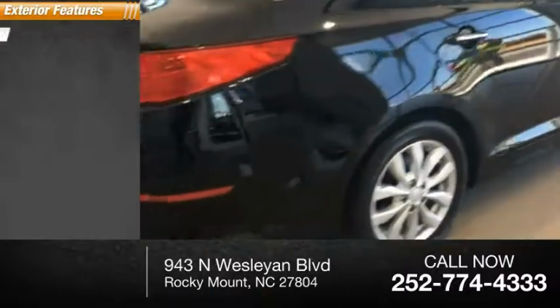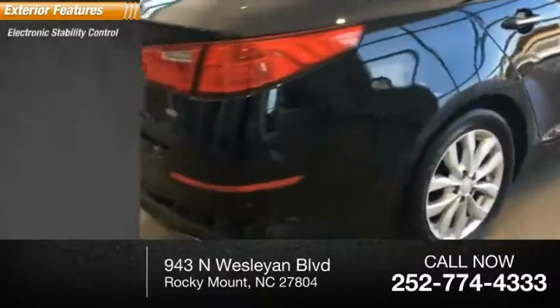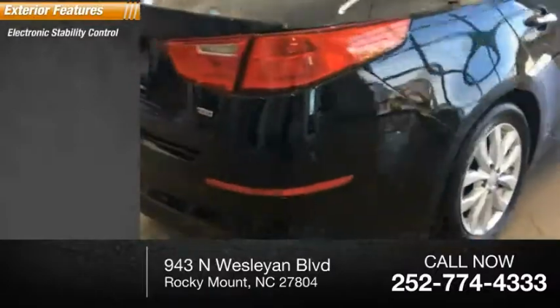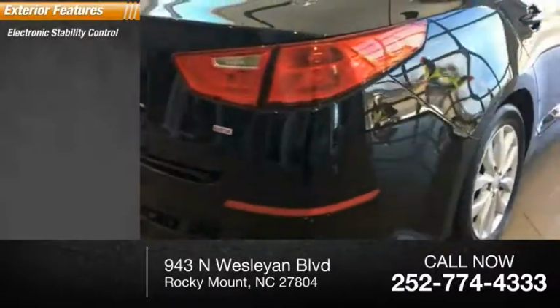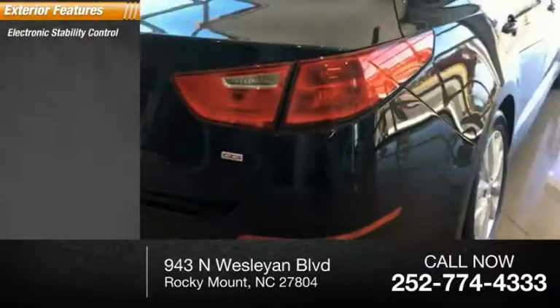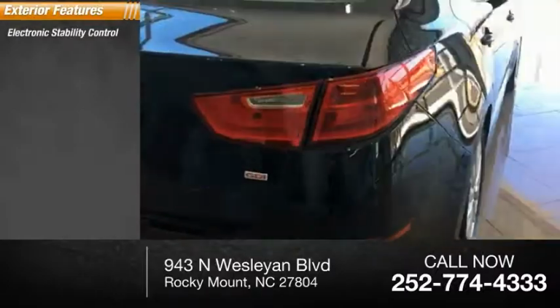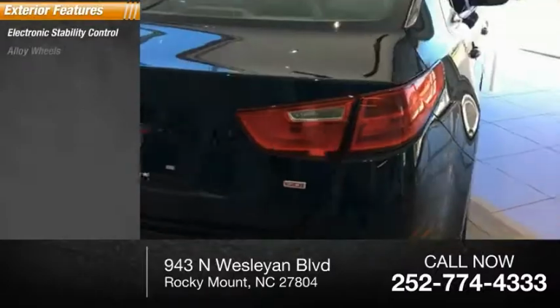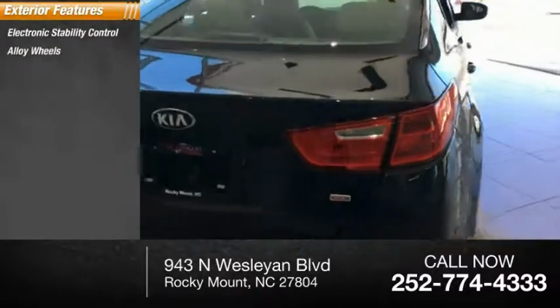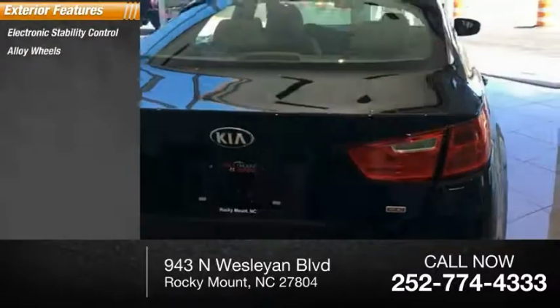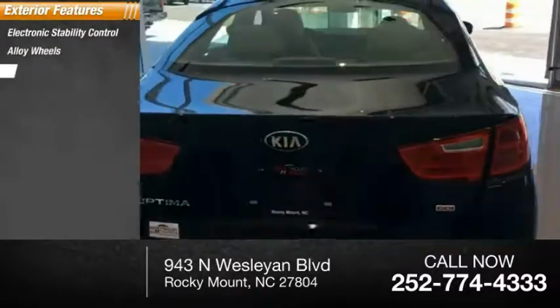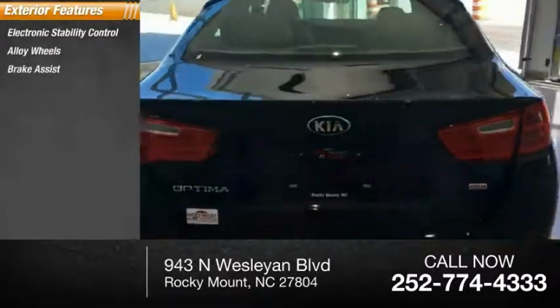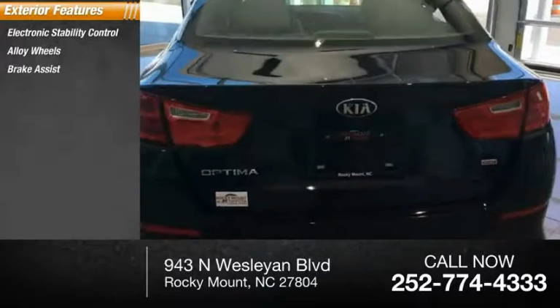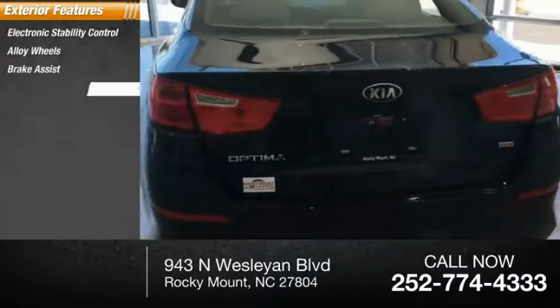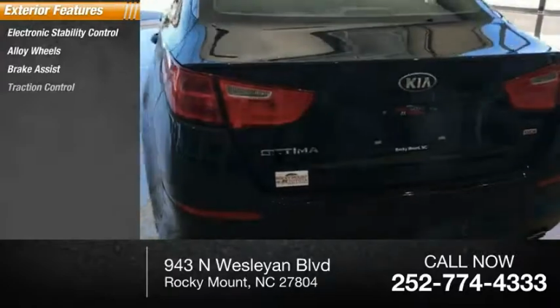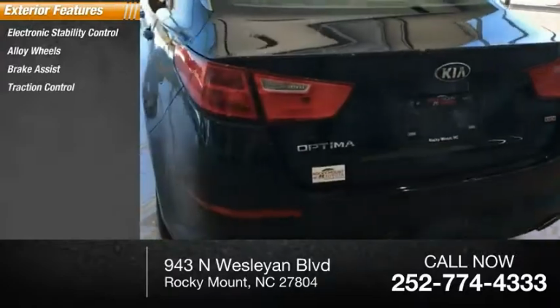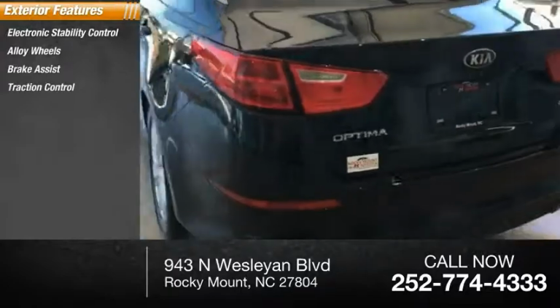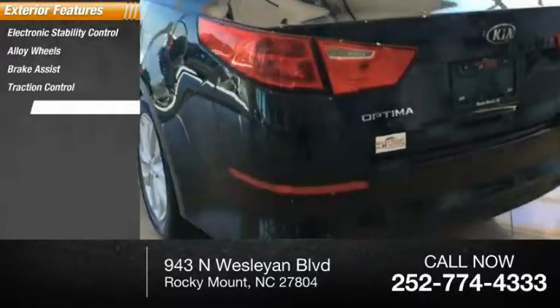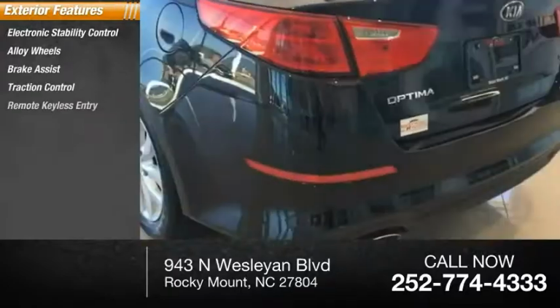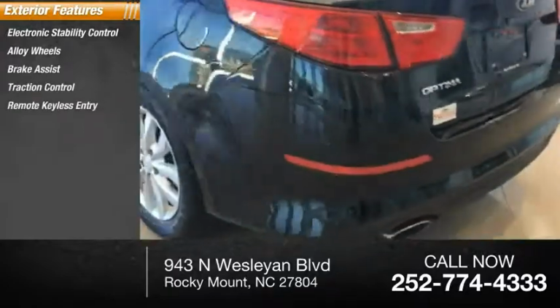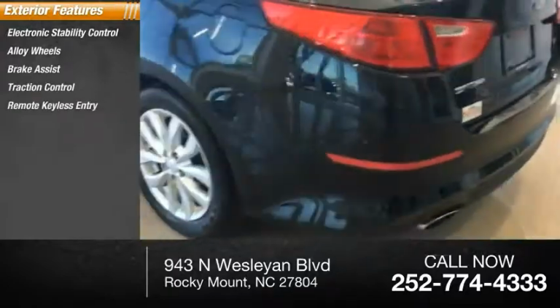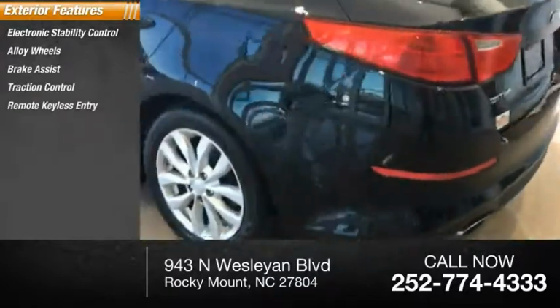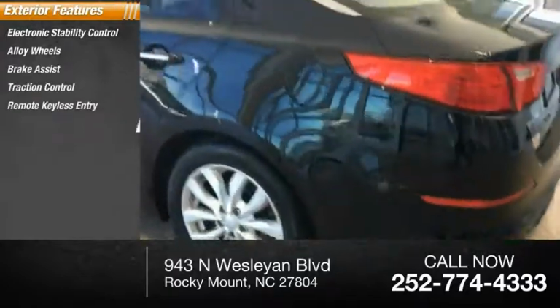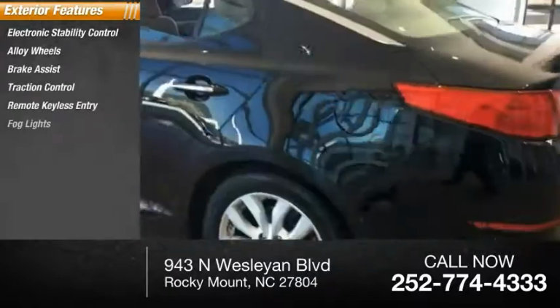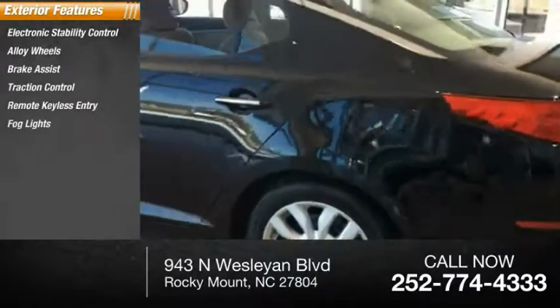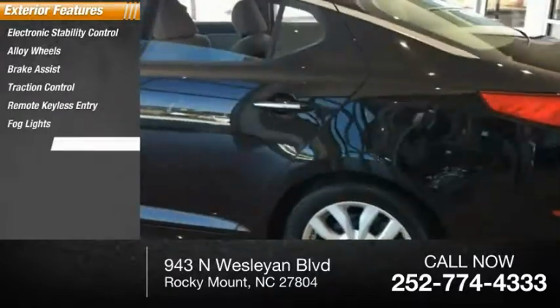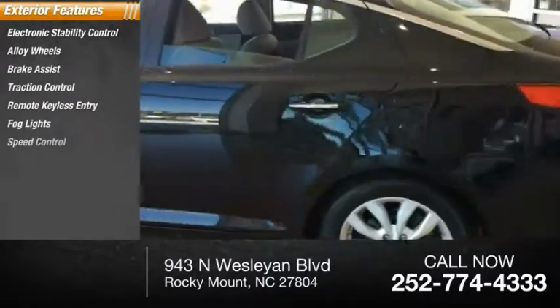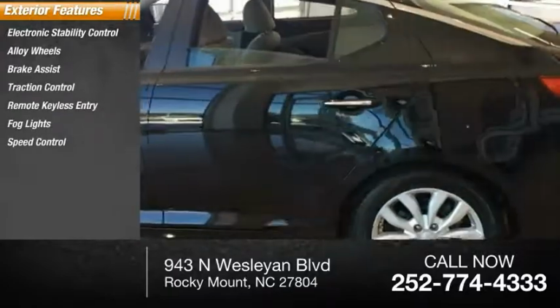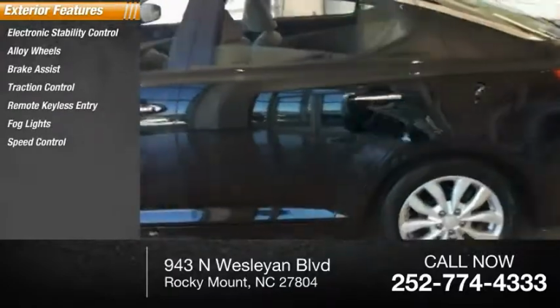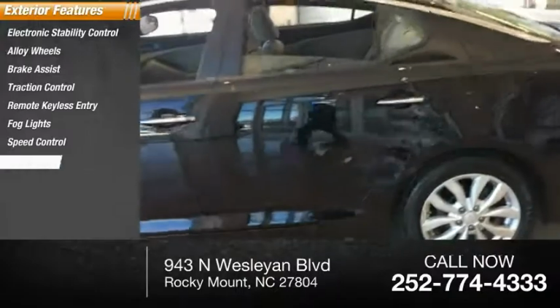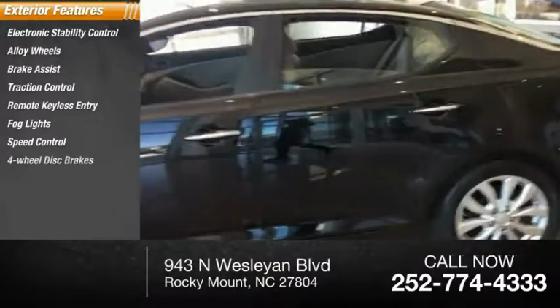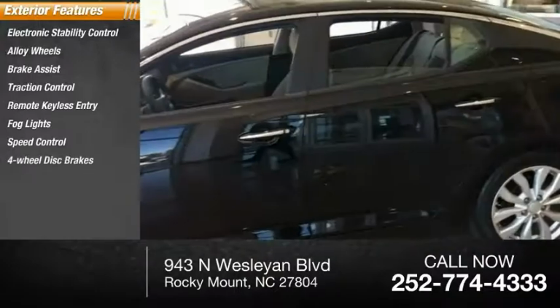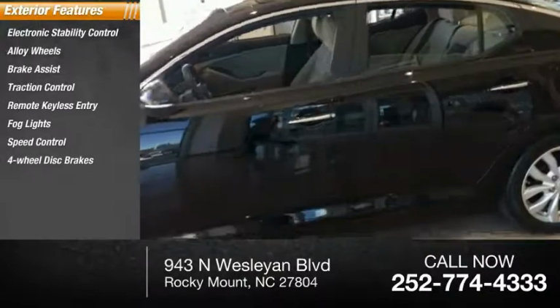Electronic stability control, alloy wheels, brake assist, traction control, remote keyless entry, fog lights, speed control, four wheel disc brakes.